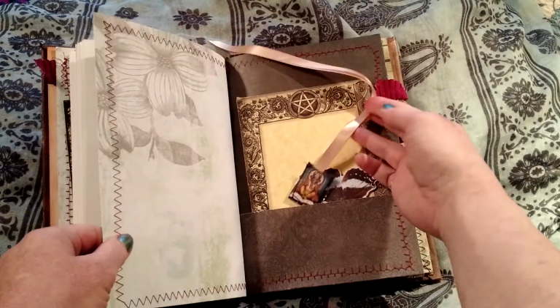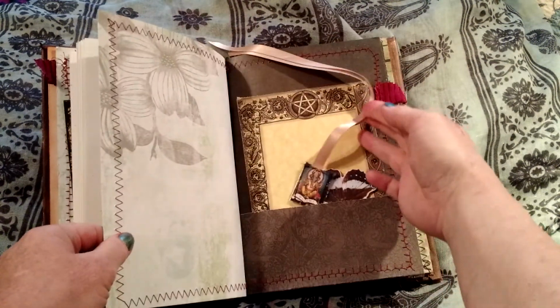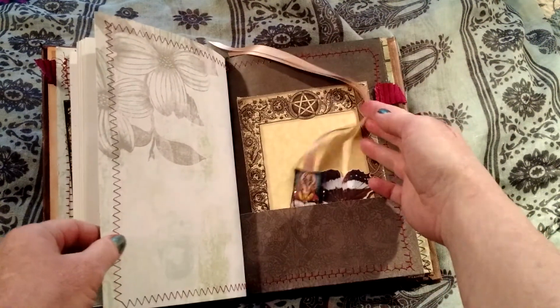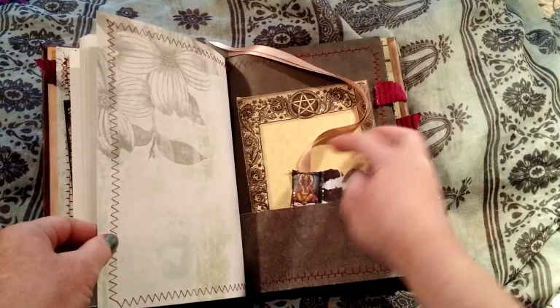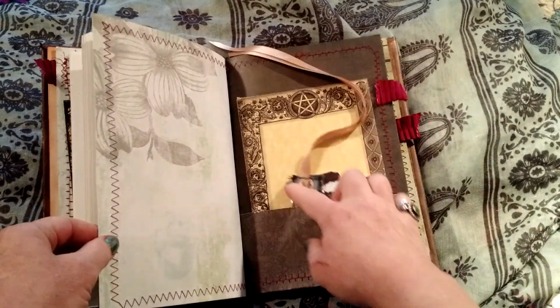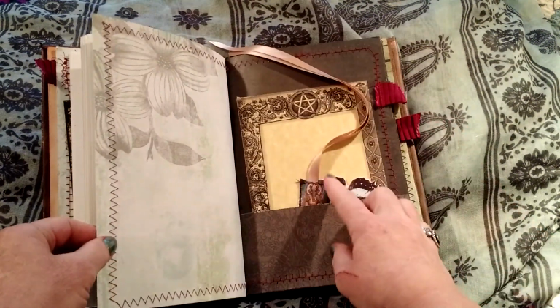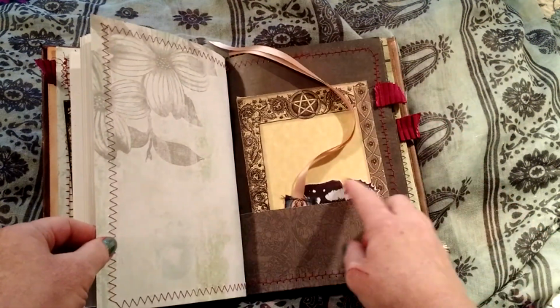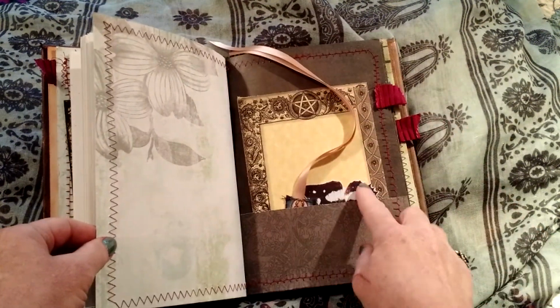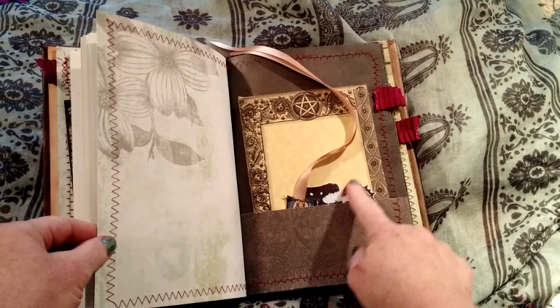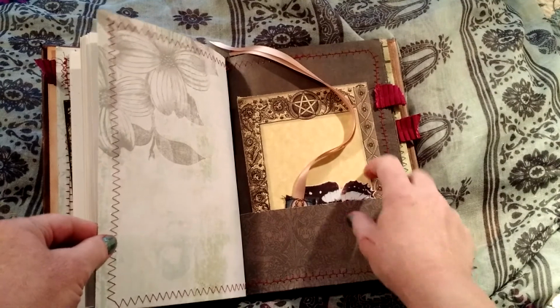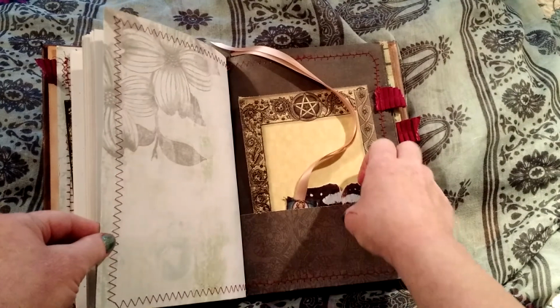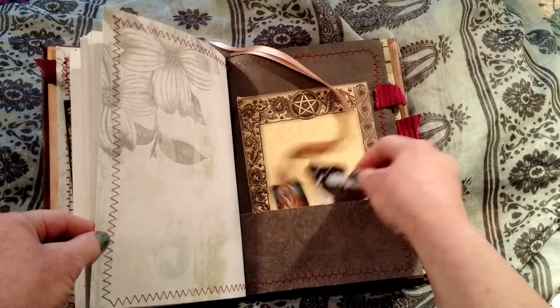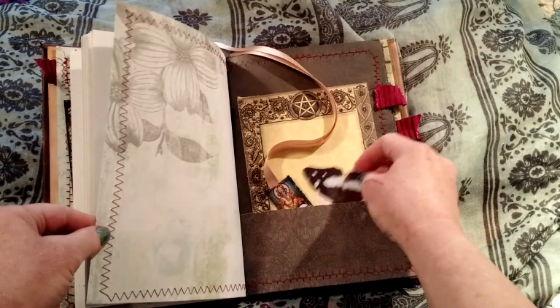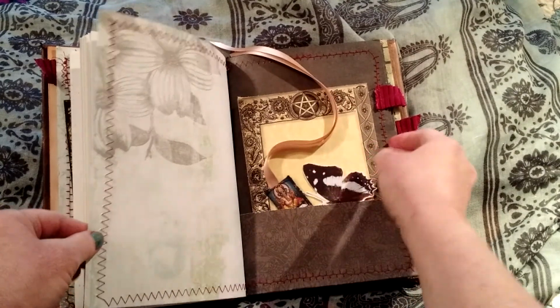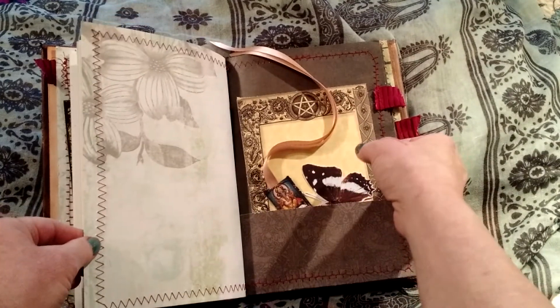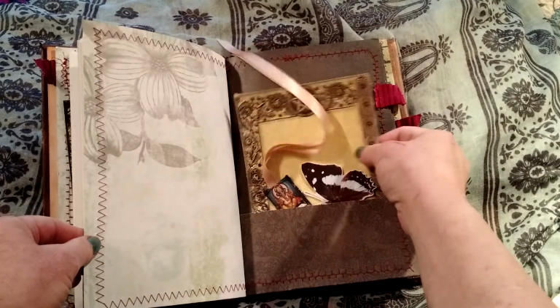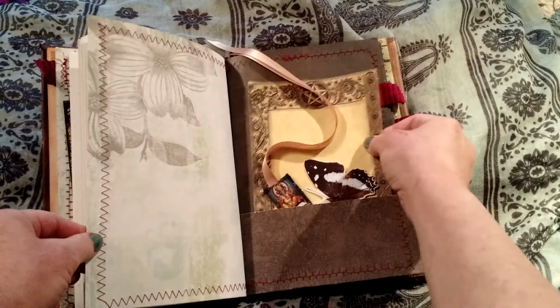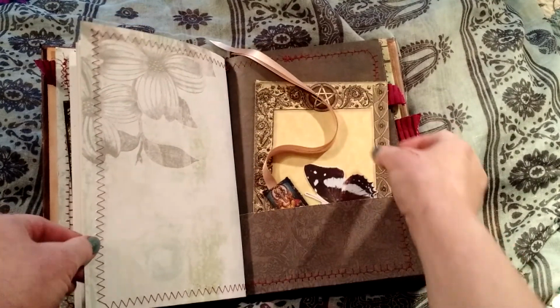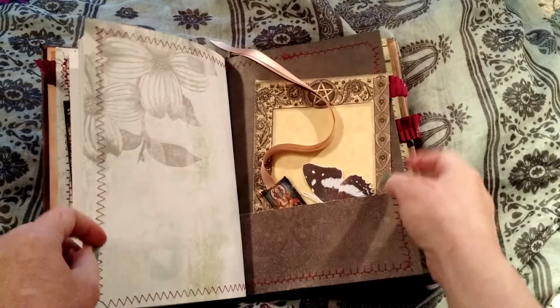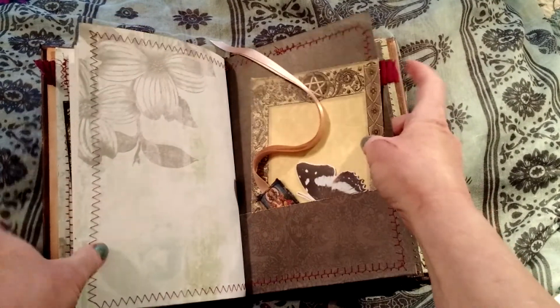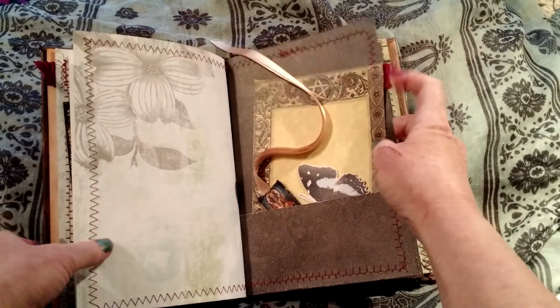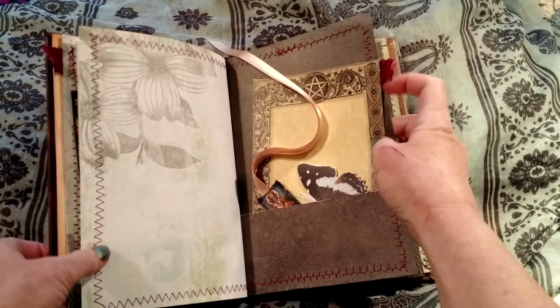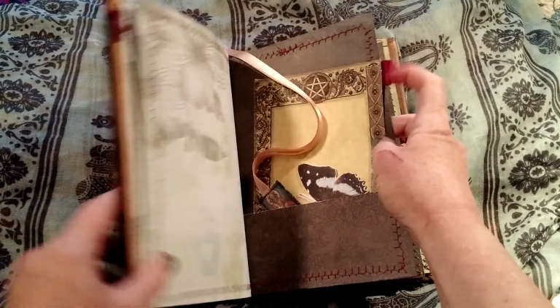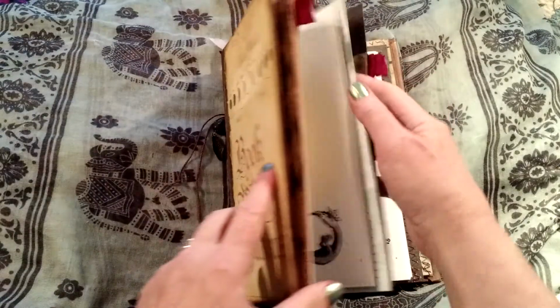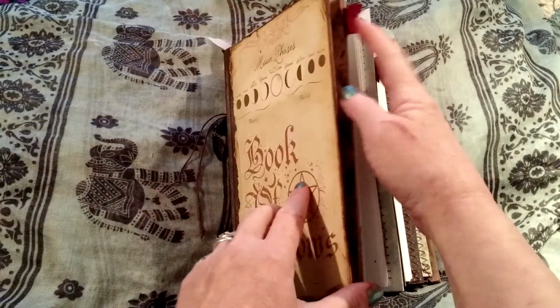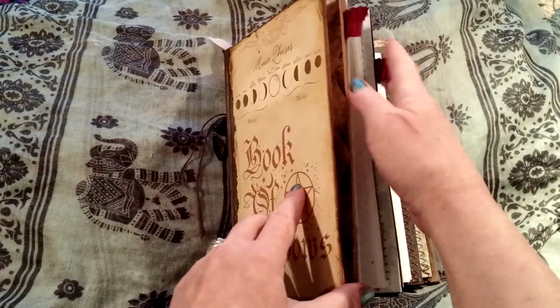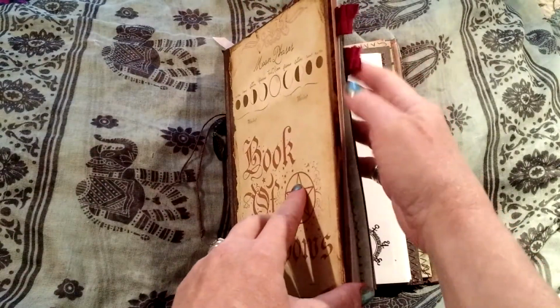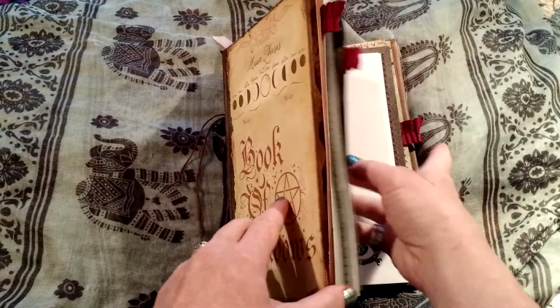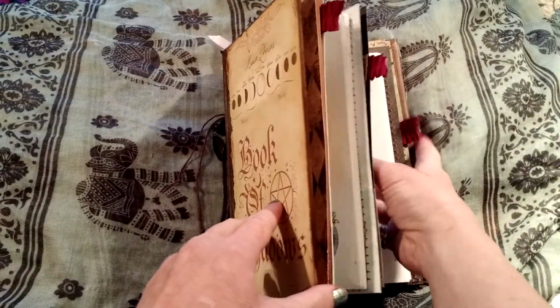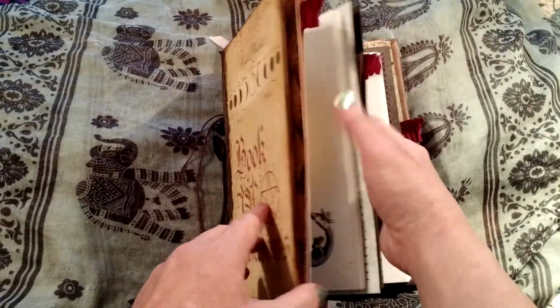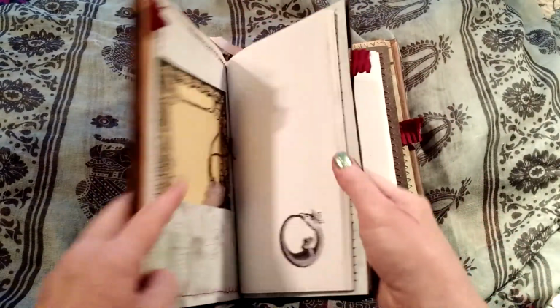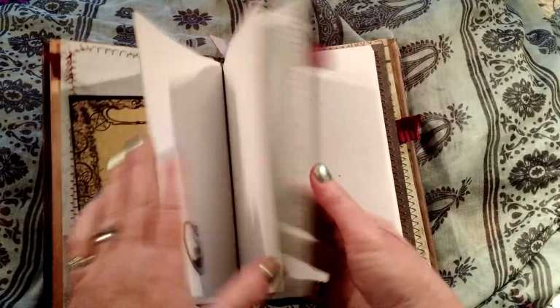There's a bookmark, a little gaunchy. And a butterfly, another piece of paper to write on. They have tabs so you can keep them in order of sections.